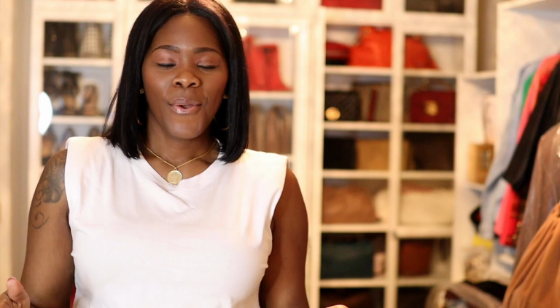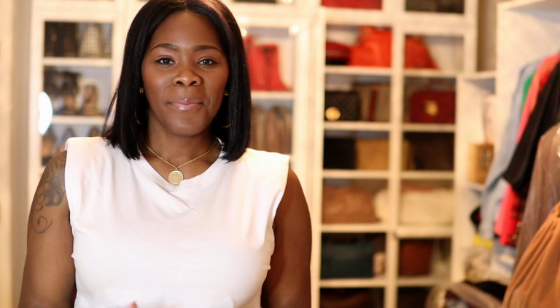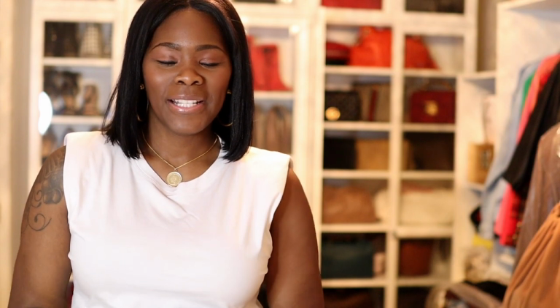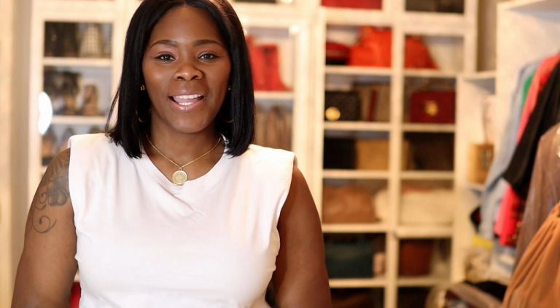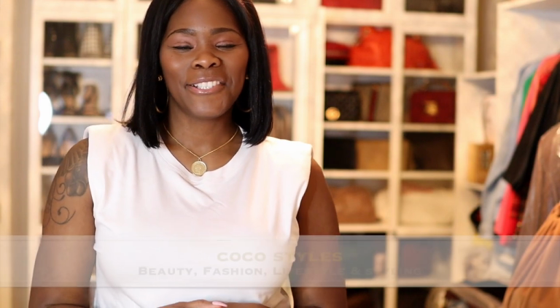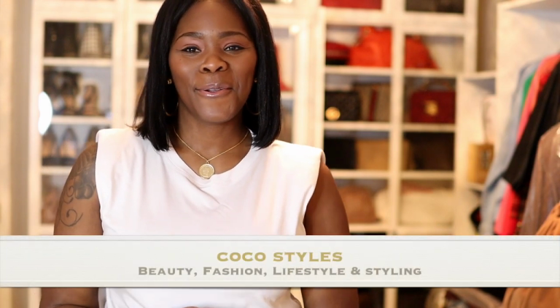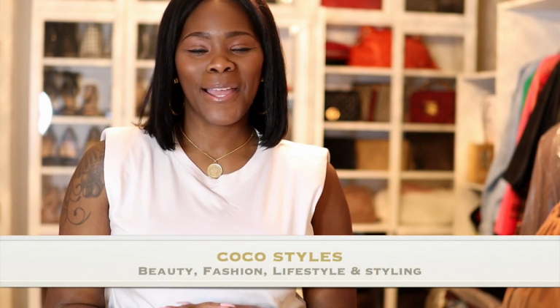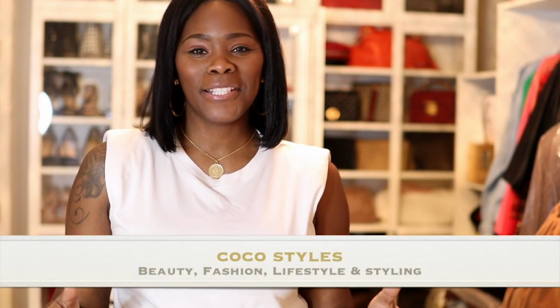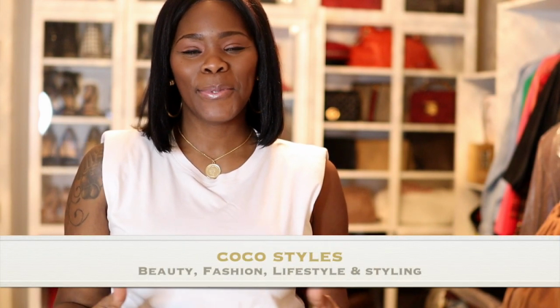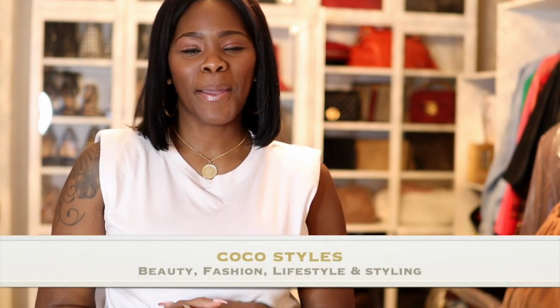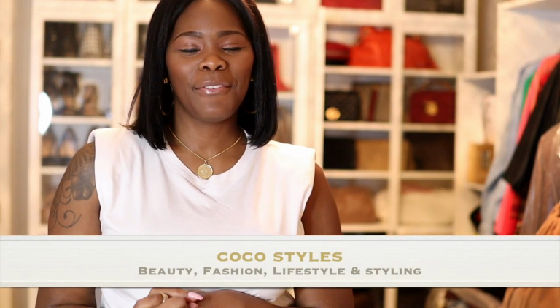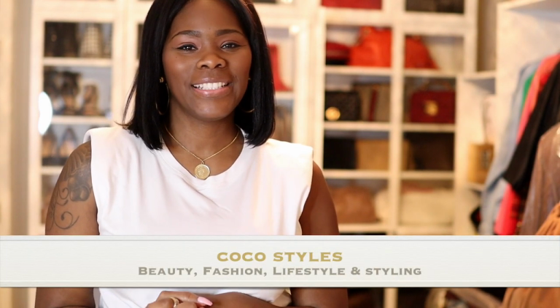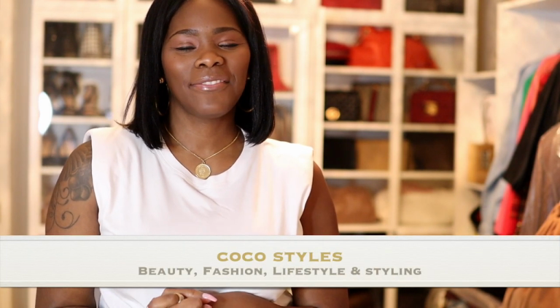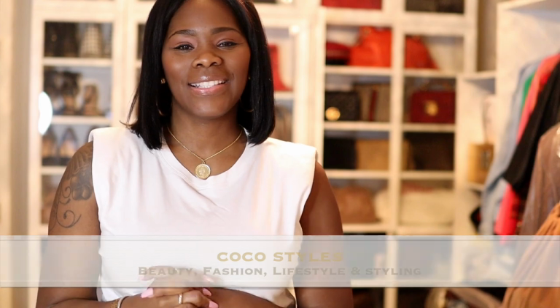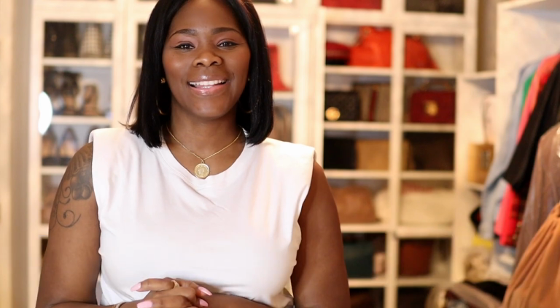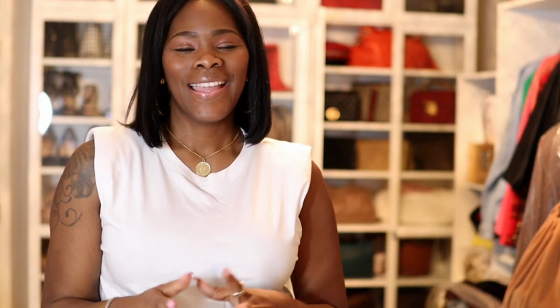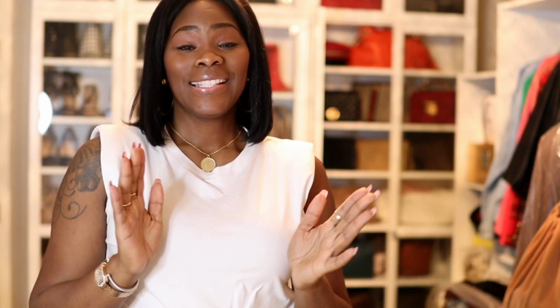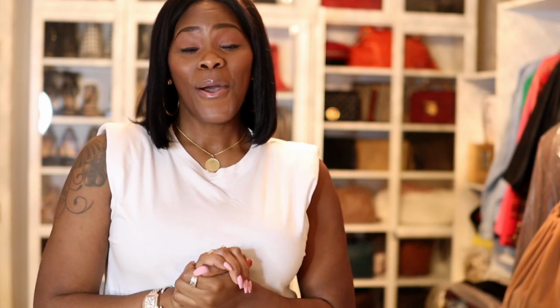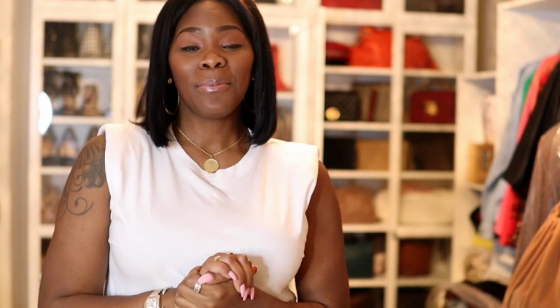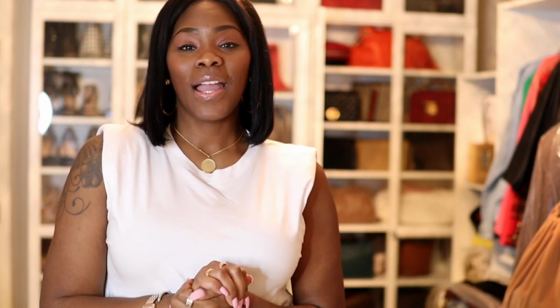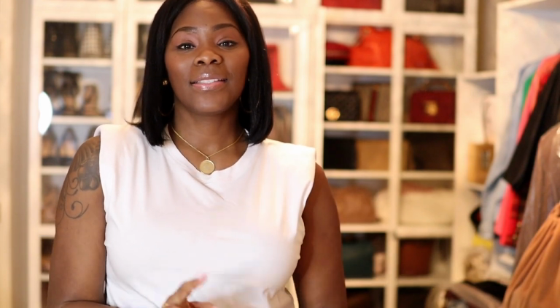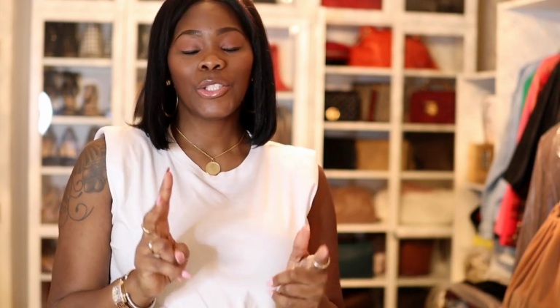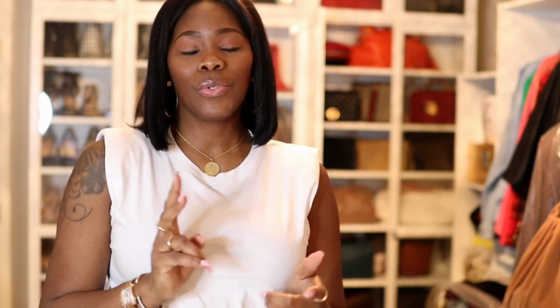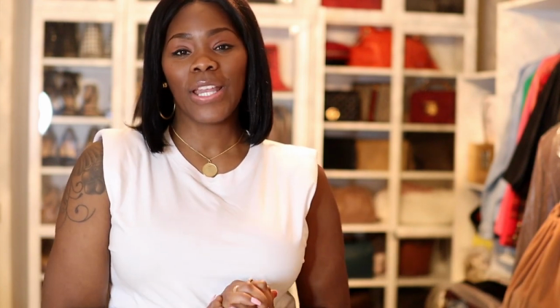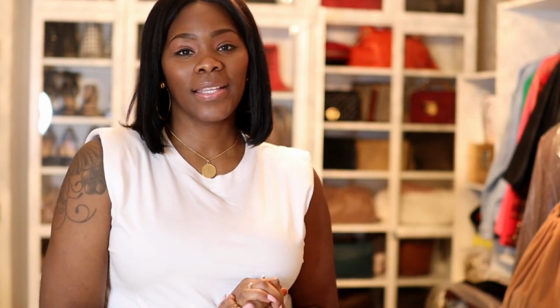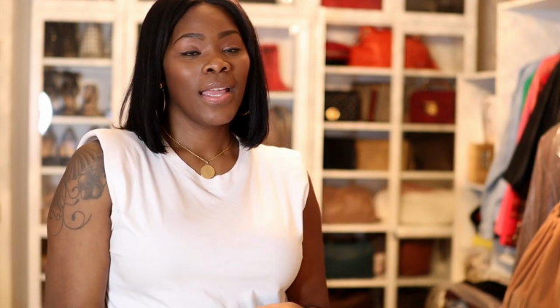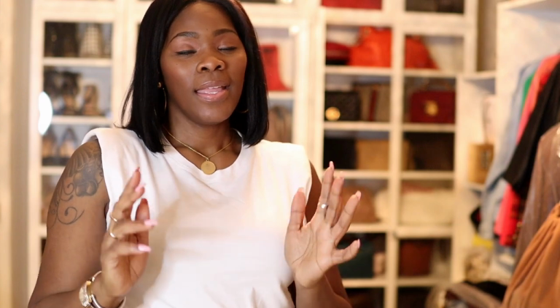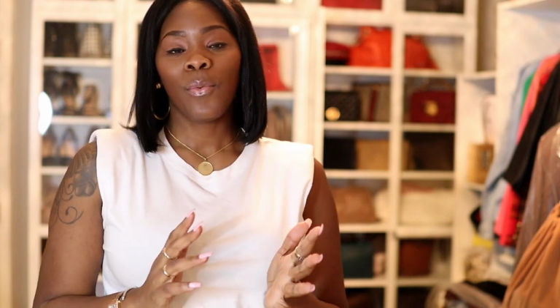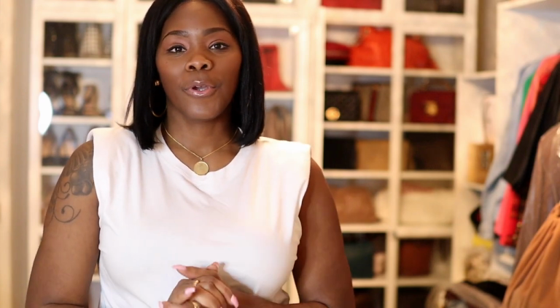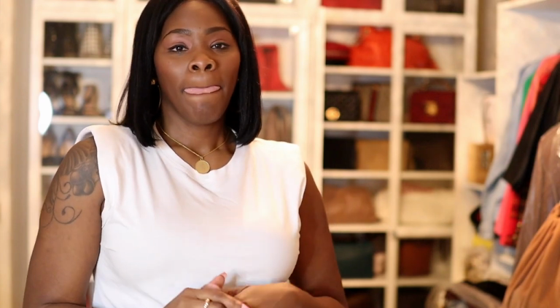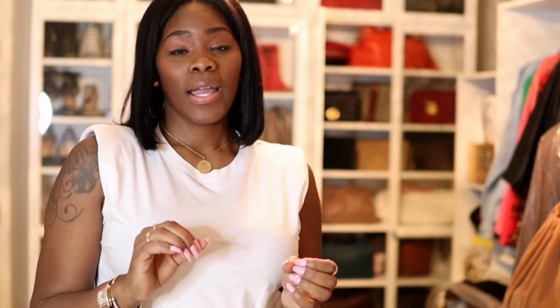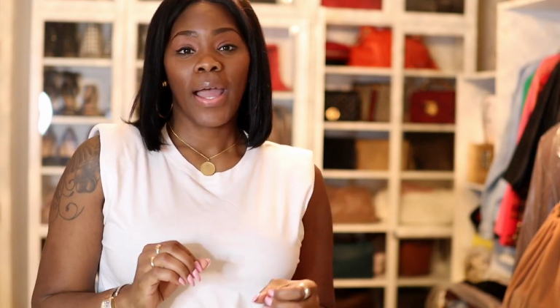Welcome back to my channel guys, it's your girl Coco Styles. On this channel we talk about beauty, fashion, lifestyle and styling. I wanted to bring you guys two new jackets in my wardrobe.